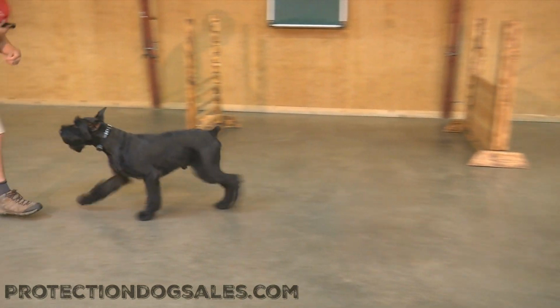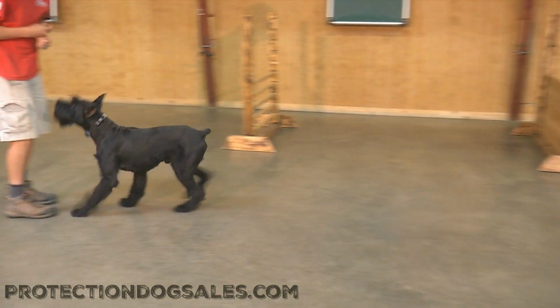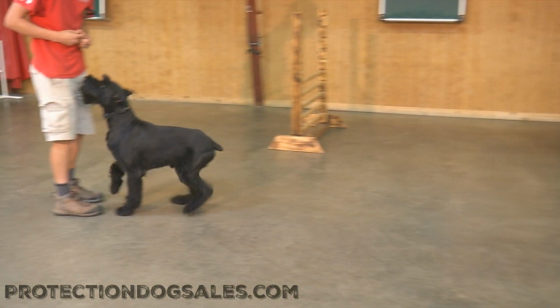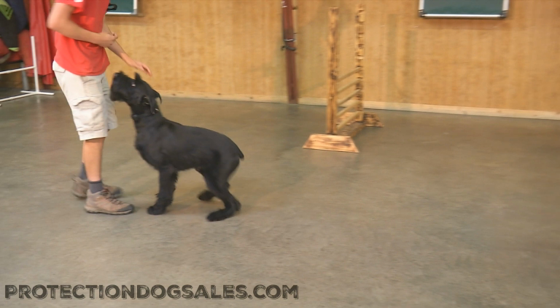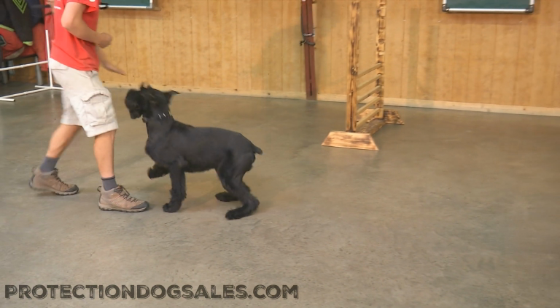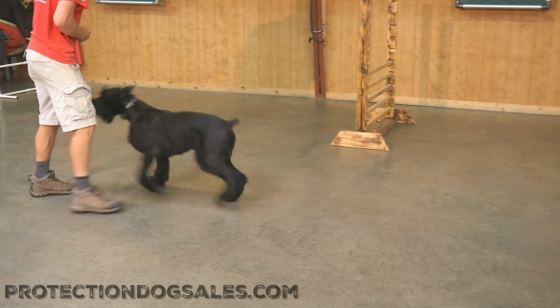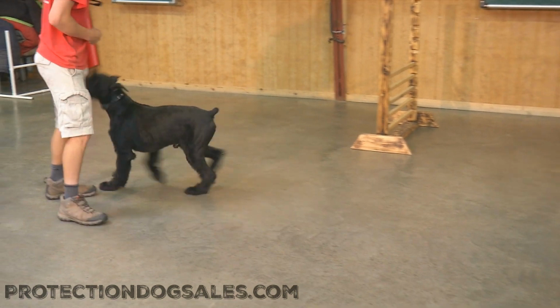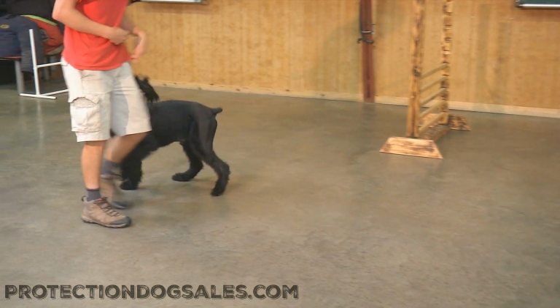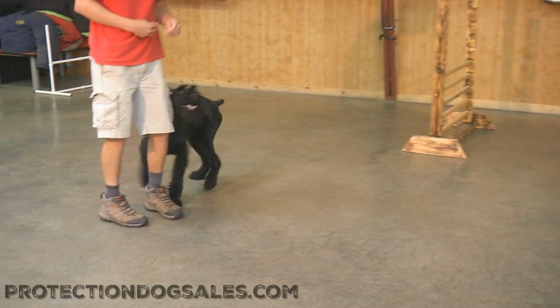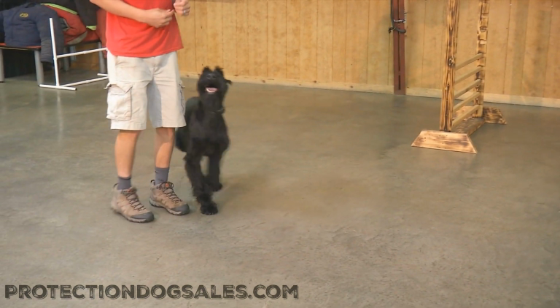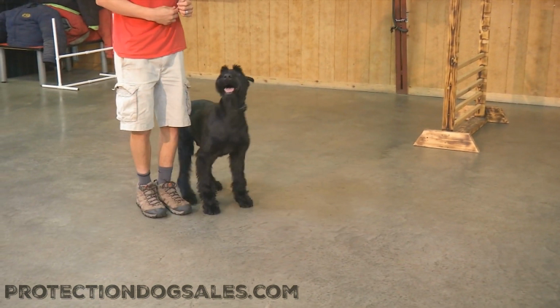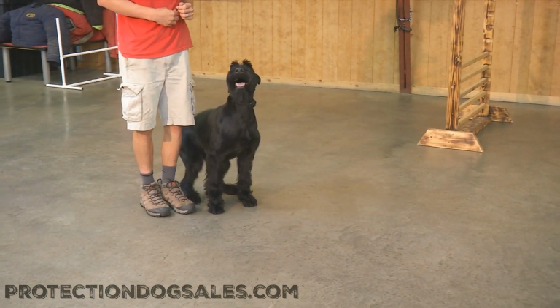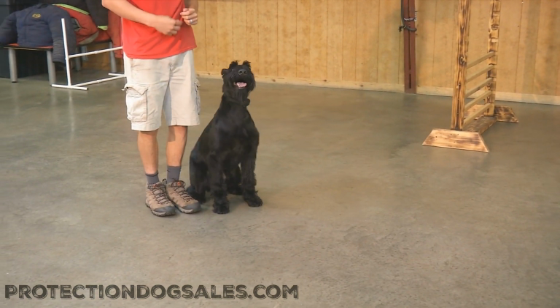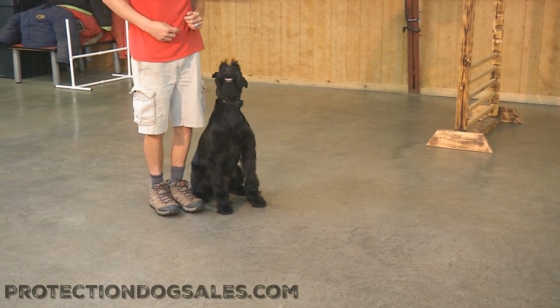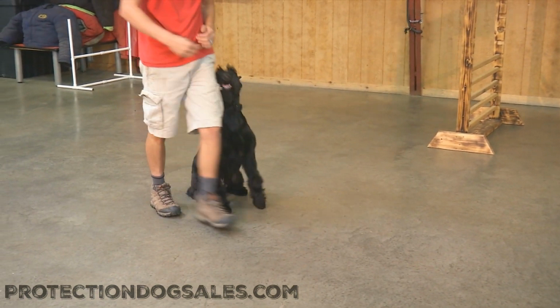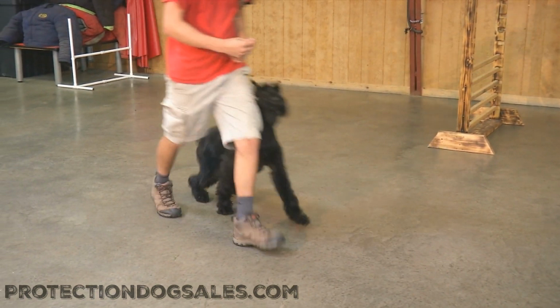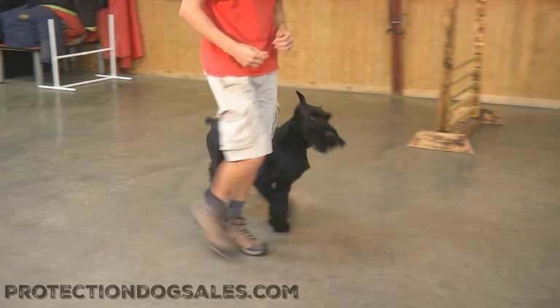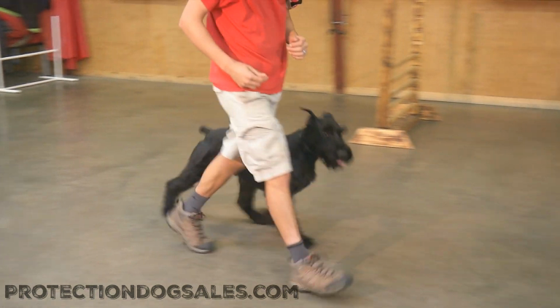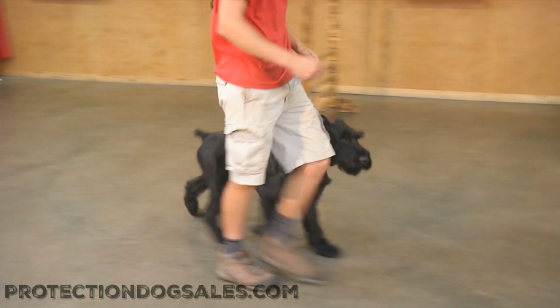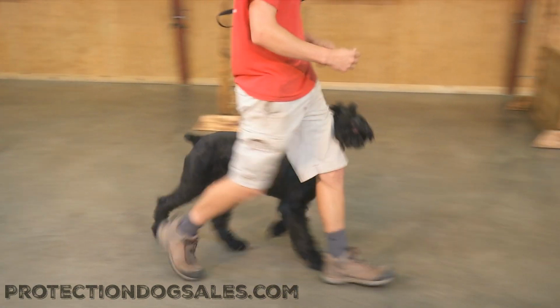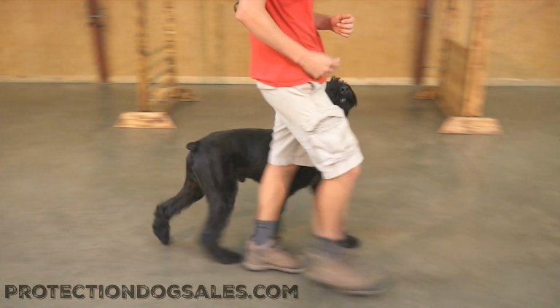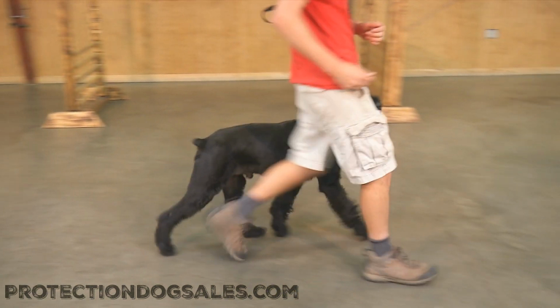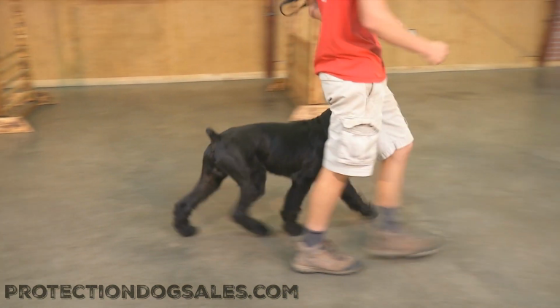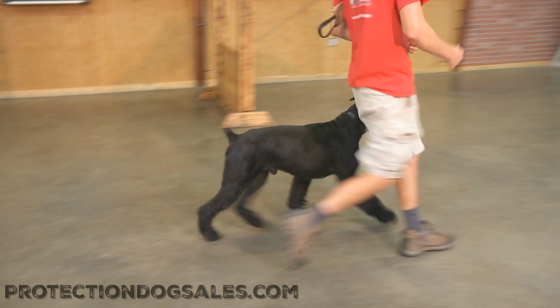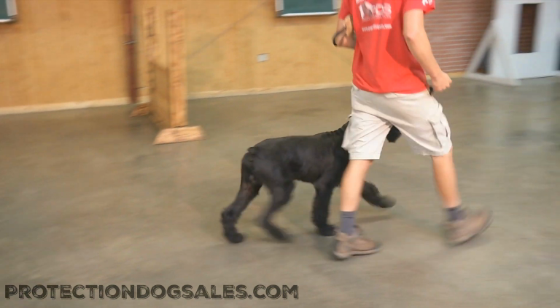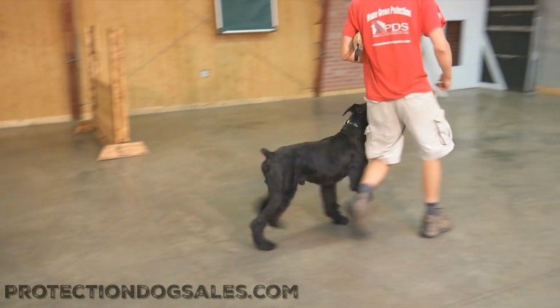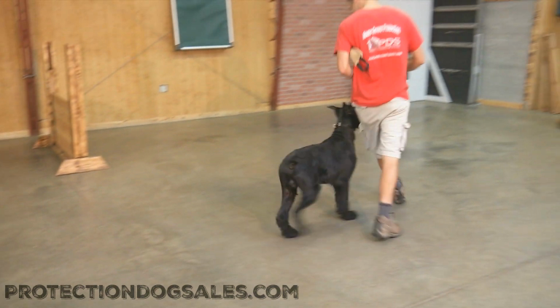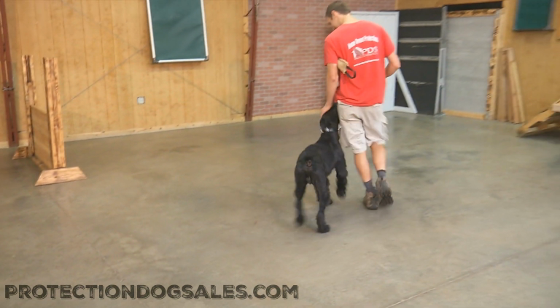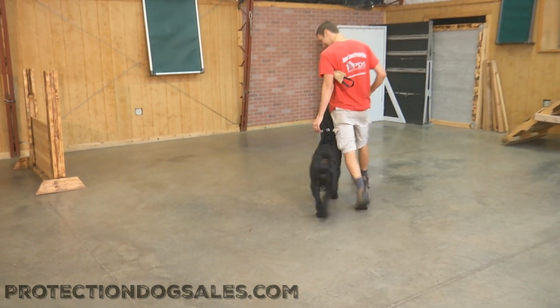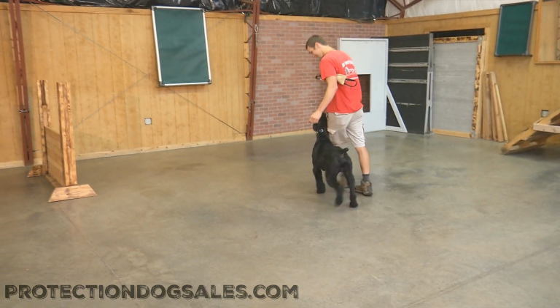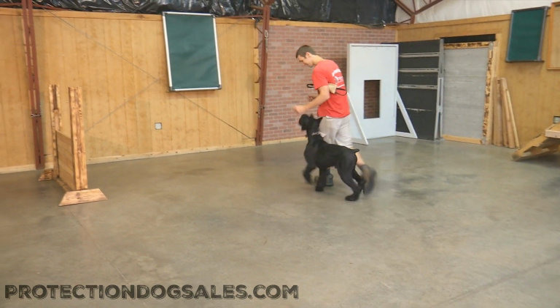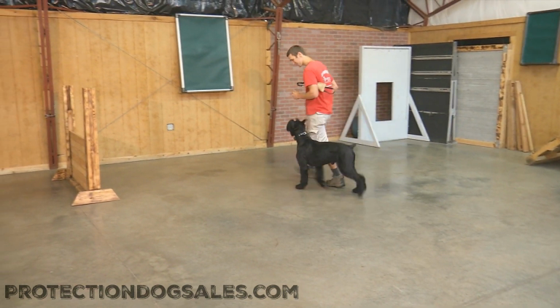He's still young in the sense that giant schnauzers do mature a little bit slower than German shepherds and Dobermans, but at two and a half I'd certainly call him an adult.